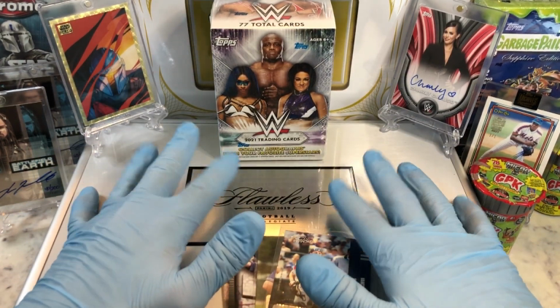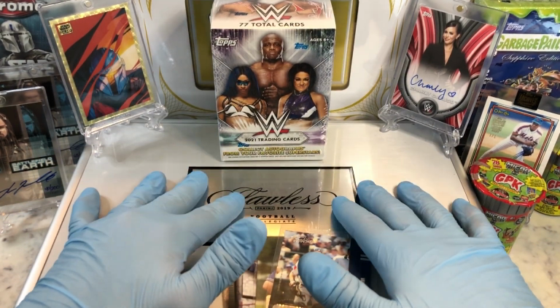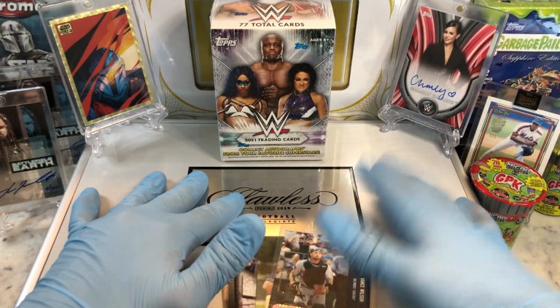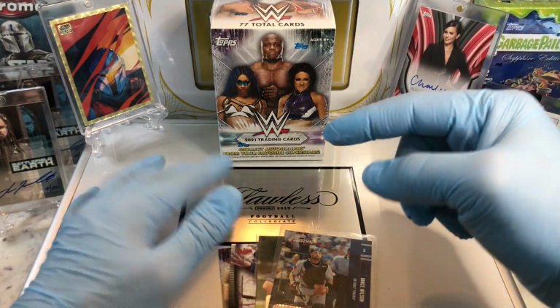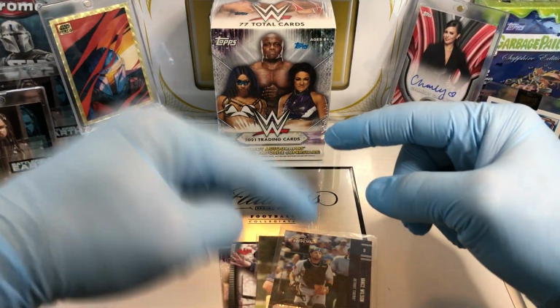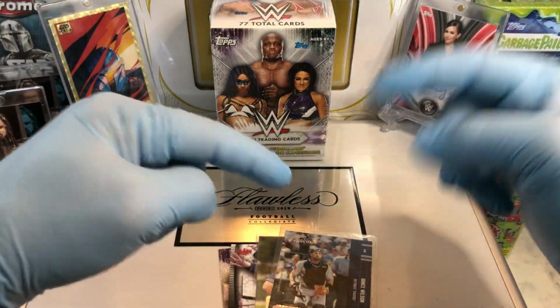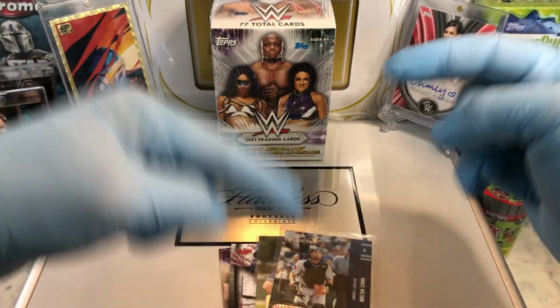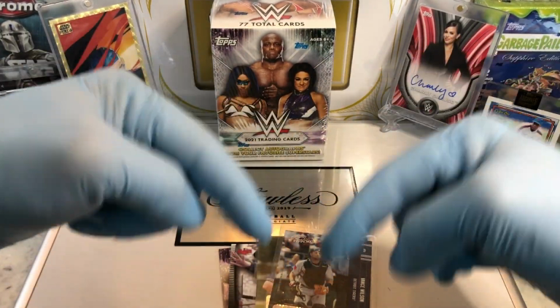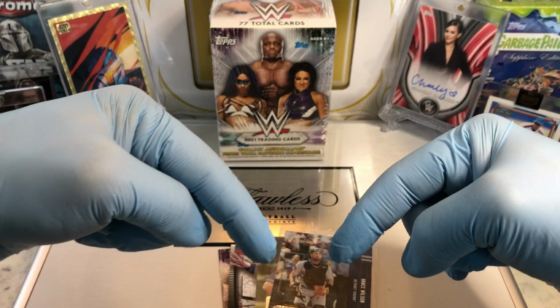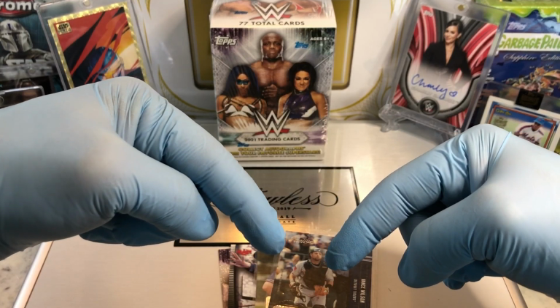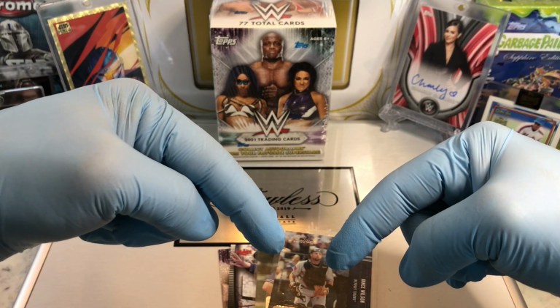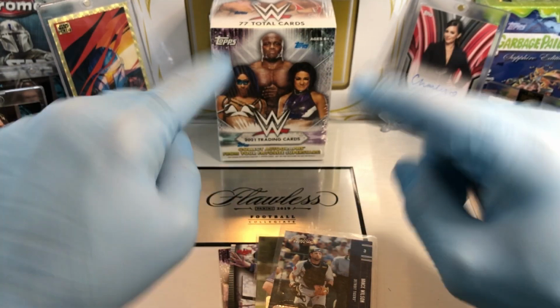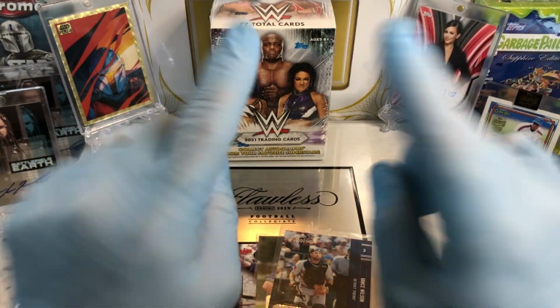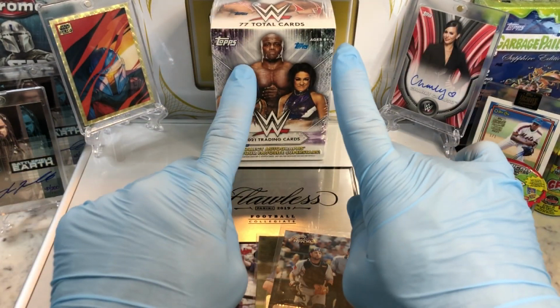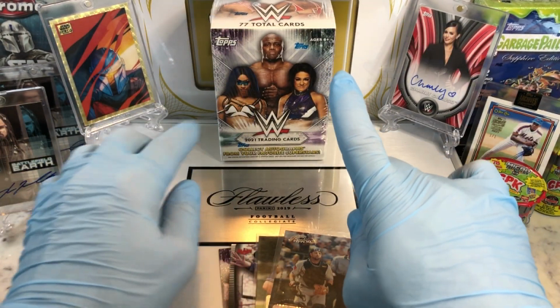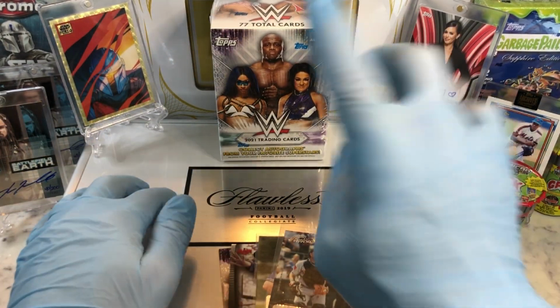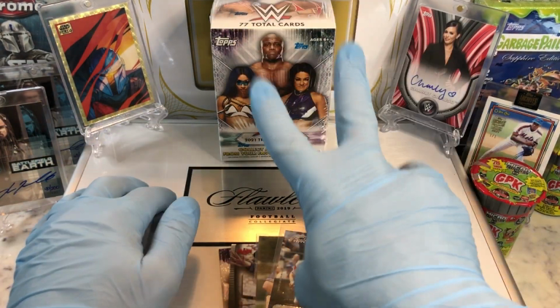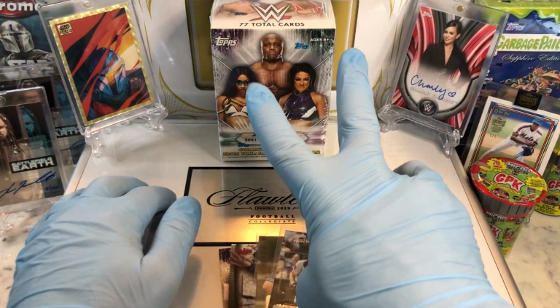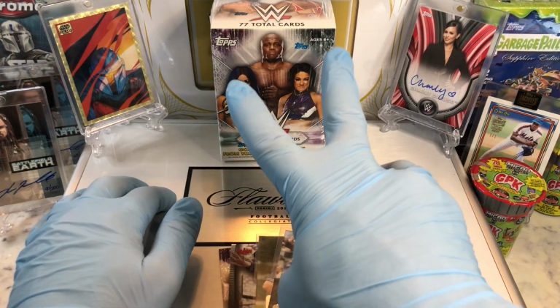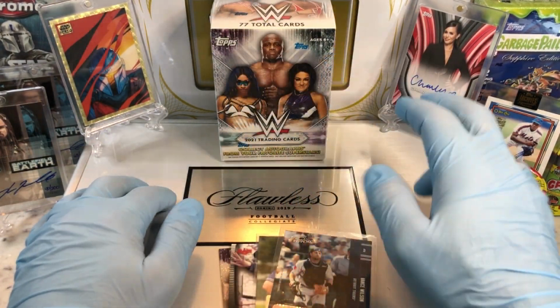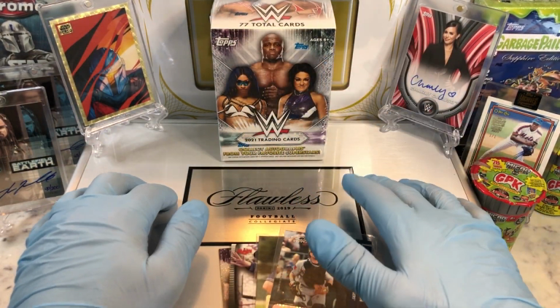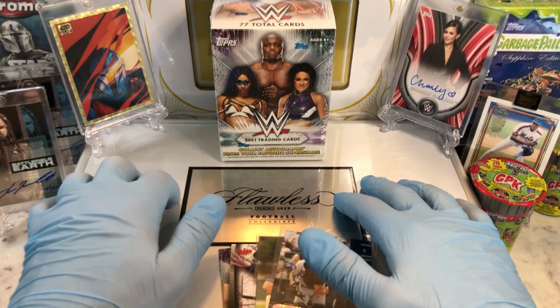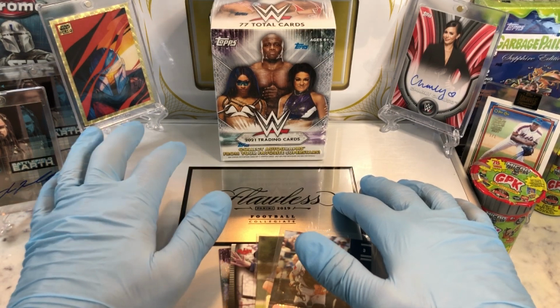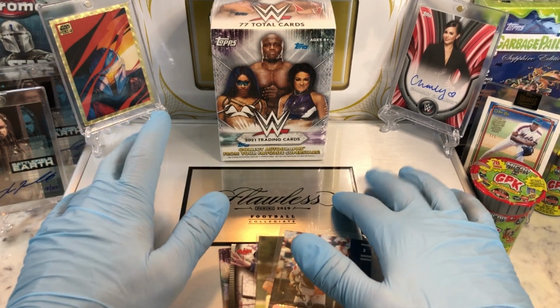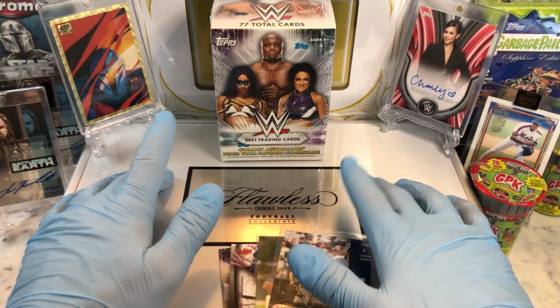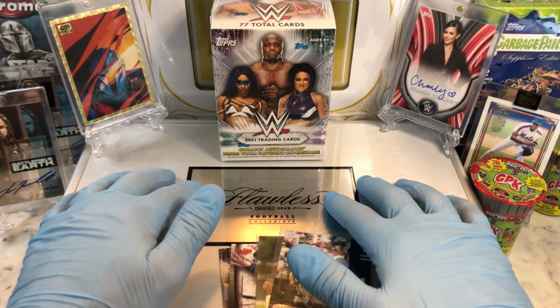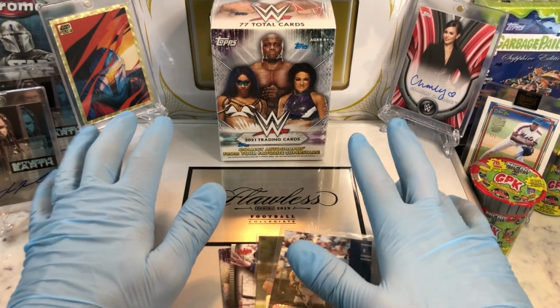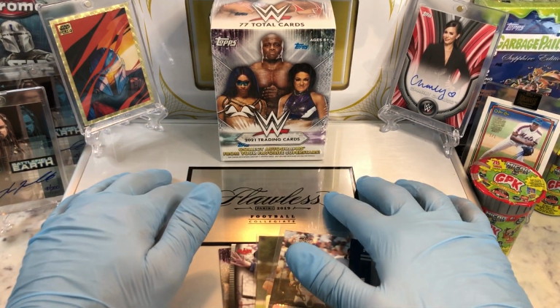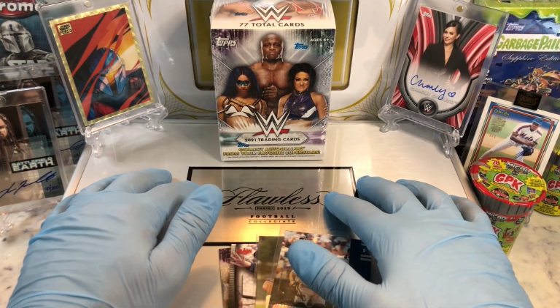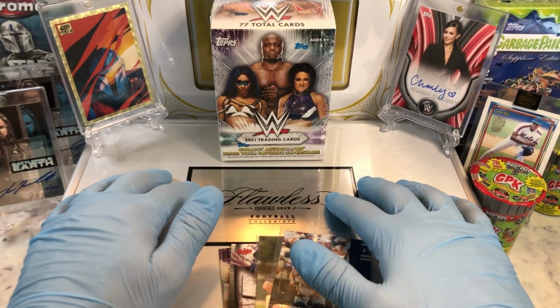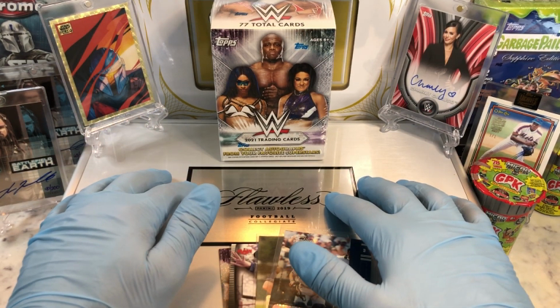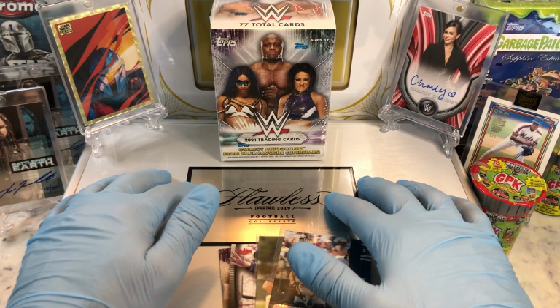Before I get to that though, leave me a comment. When you do, I'm gonna get you entered into two drawings. One for our monthly giveaway, which is a tin filled with numbered cards, relics, and autographs.